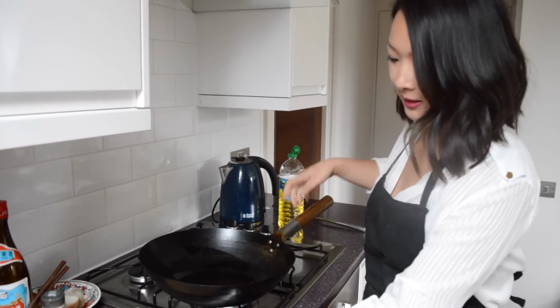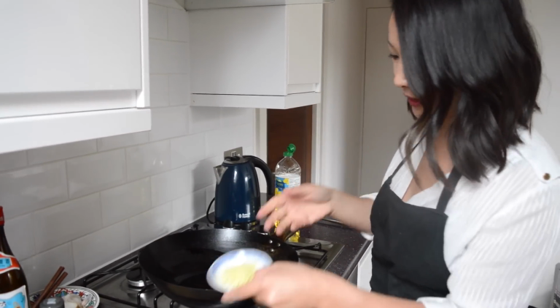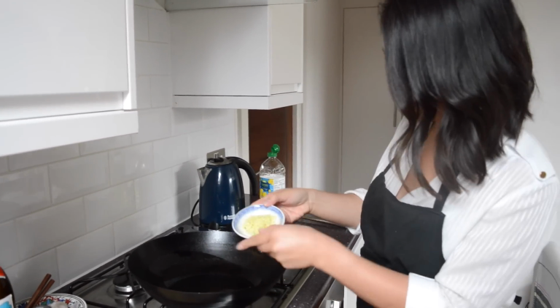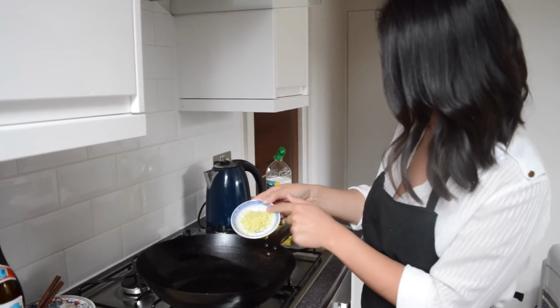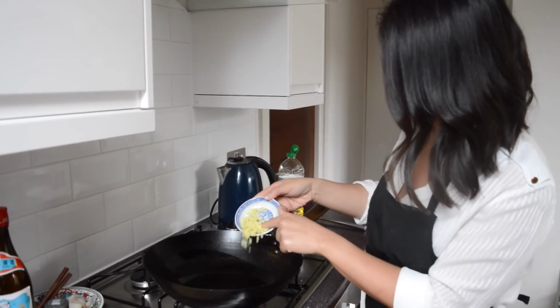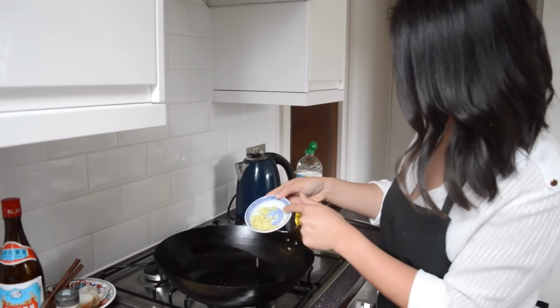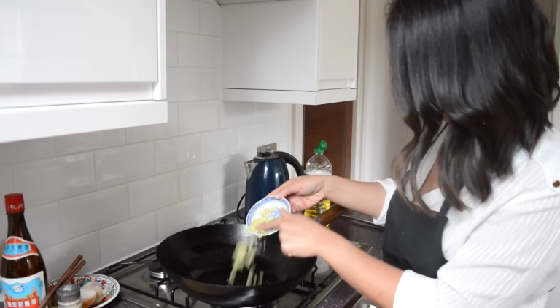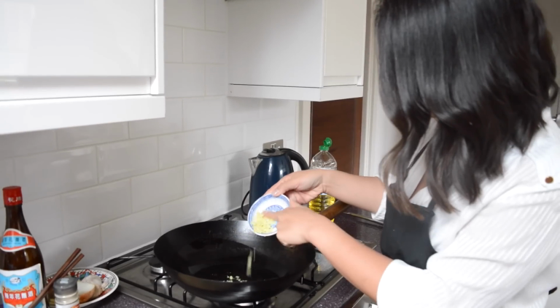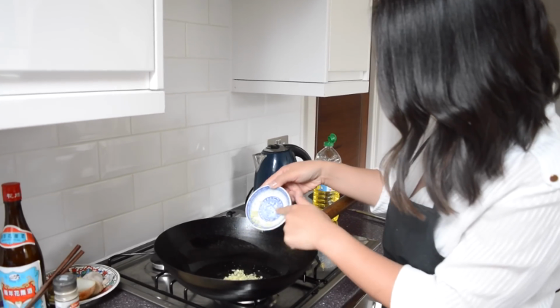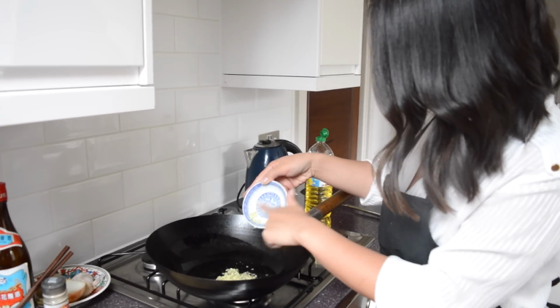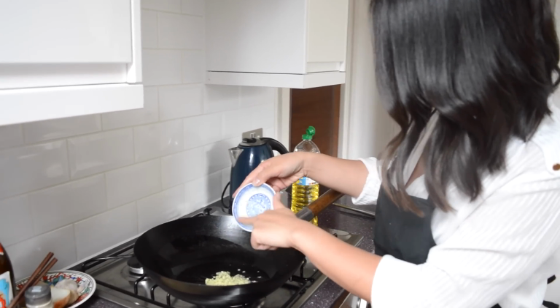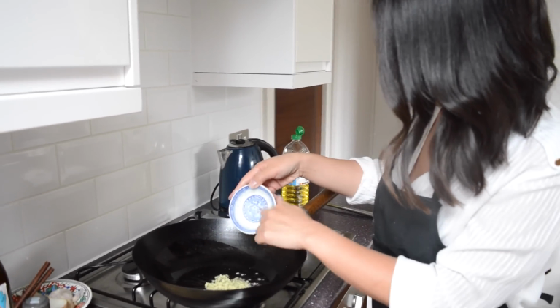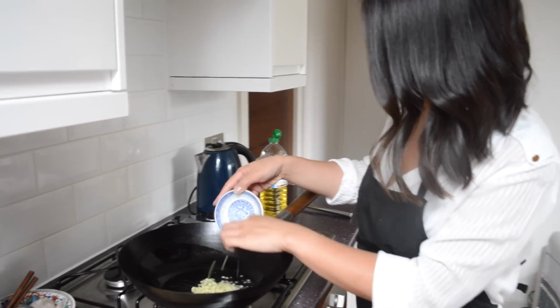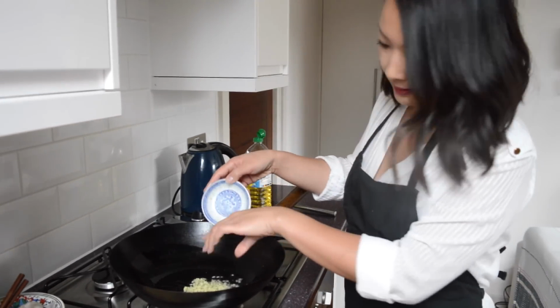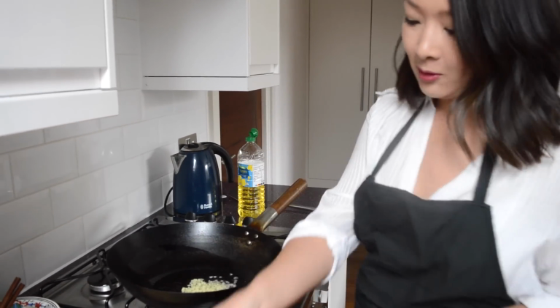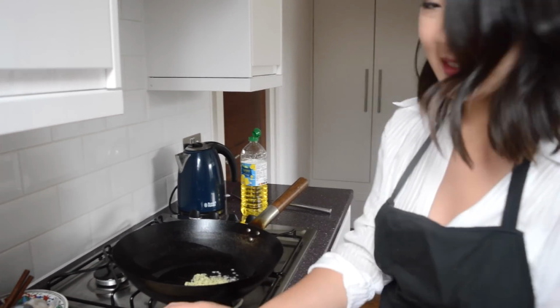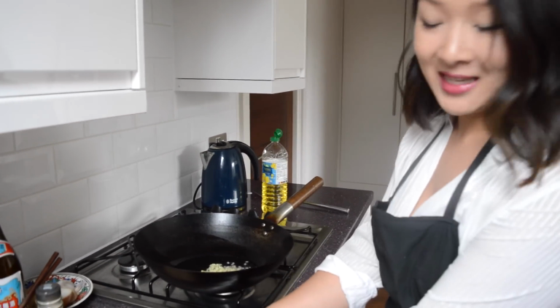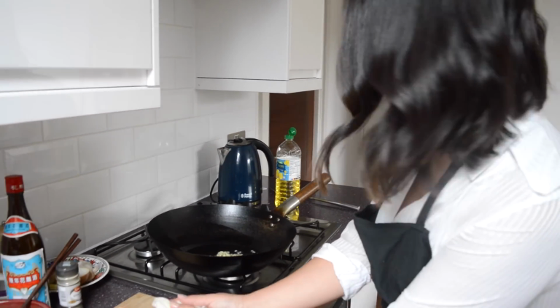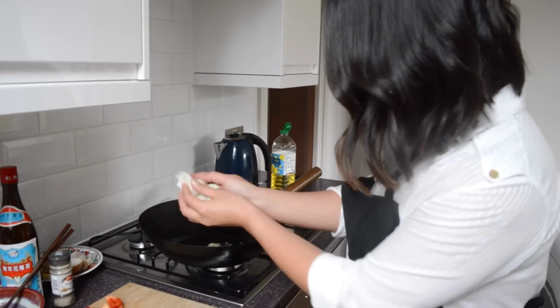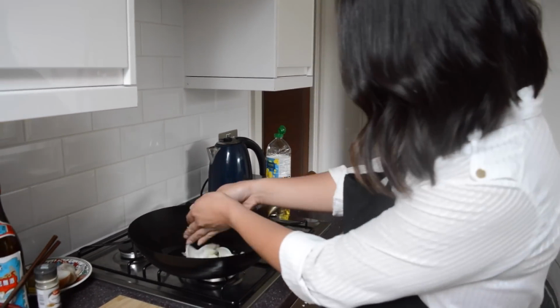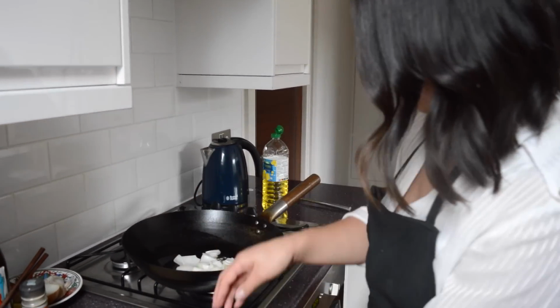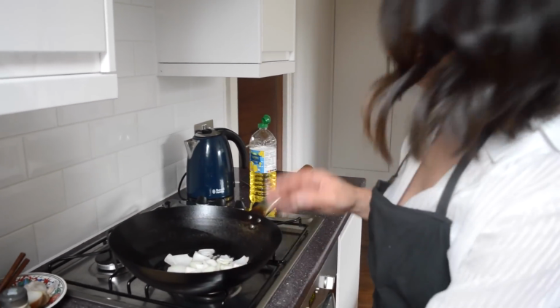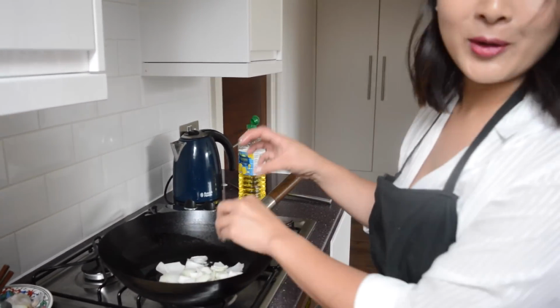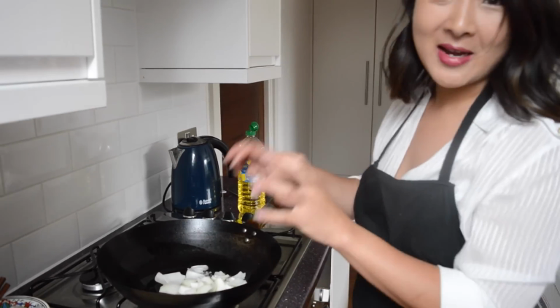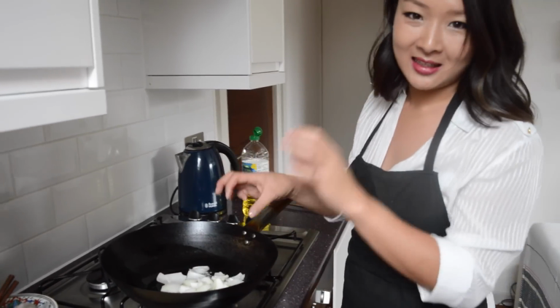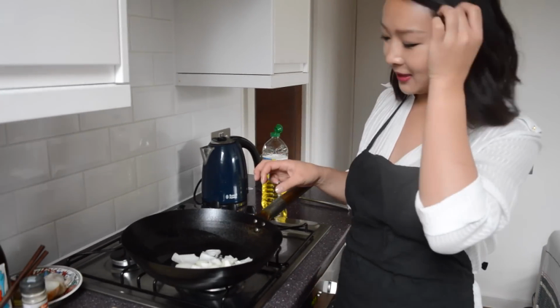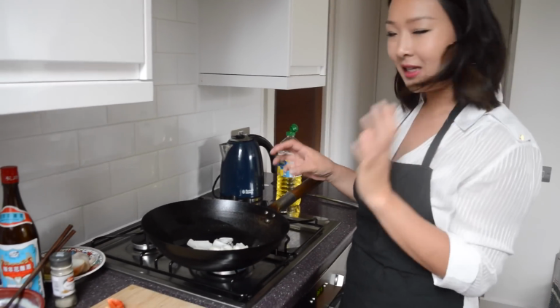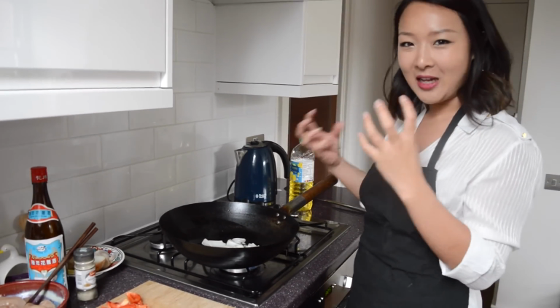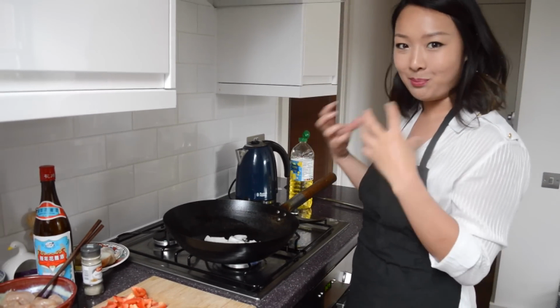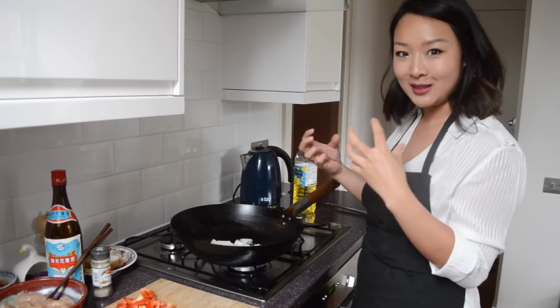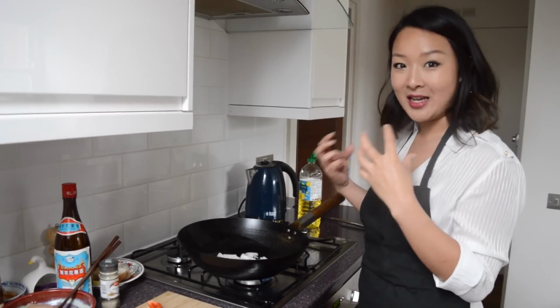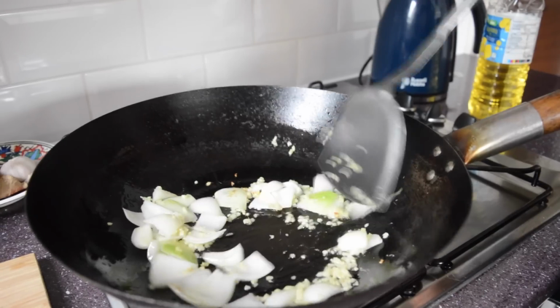In goes some diced ginger, along with some onions. So that's getting all the aromatics in there first — it's going to really get the flavours to burst and flavour the oil.